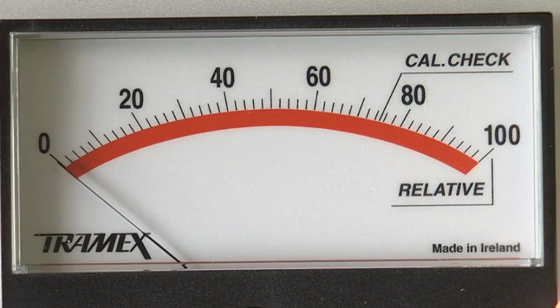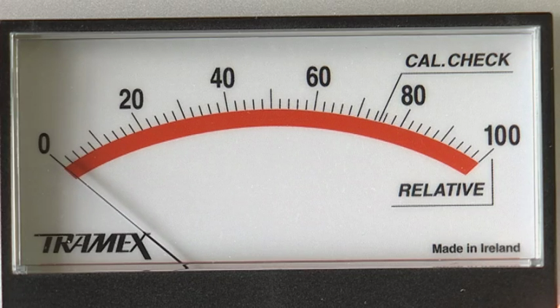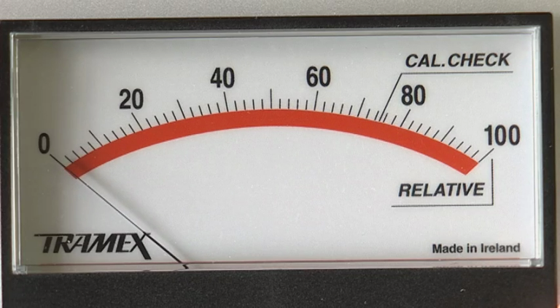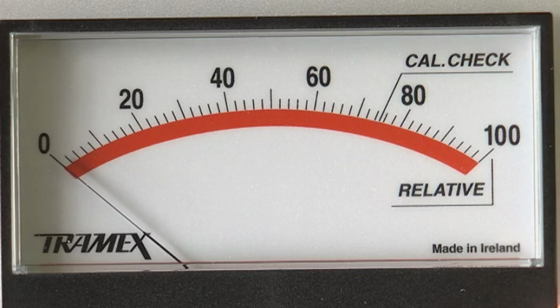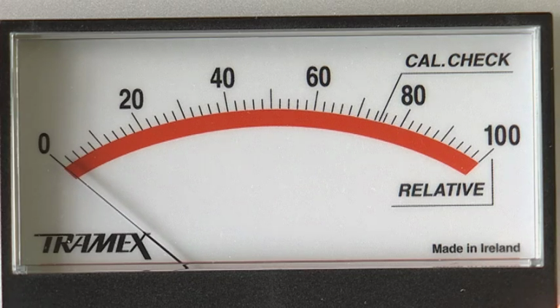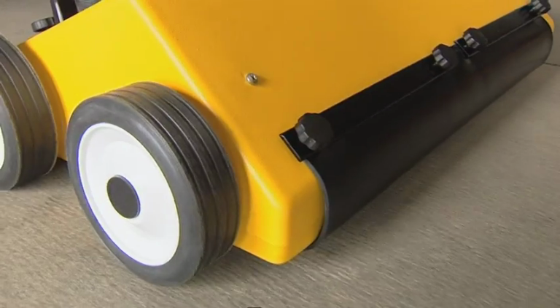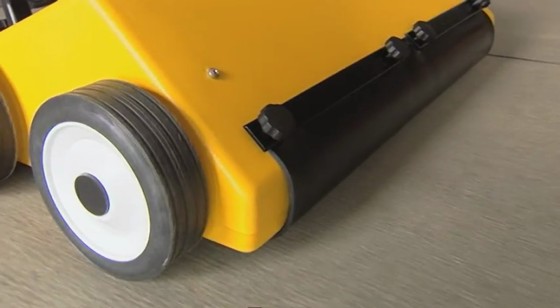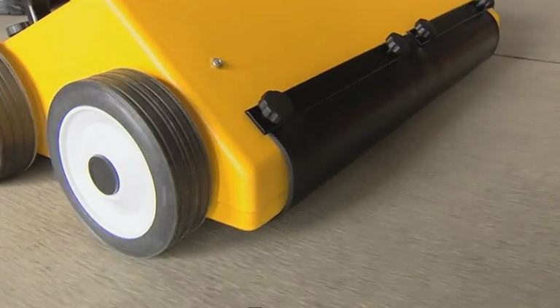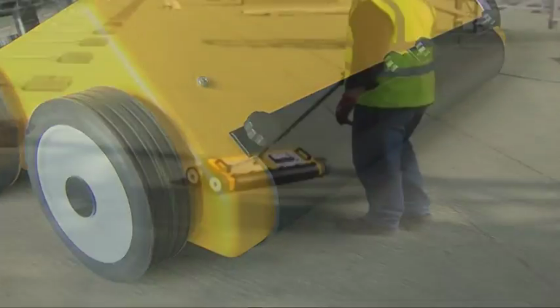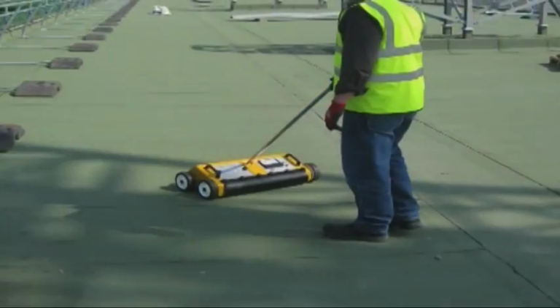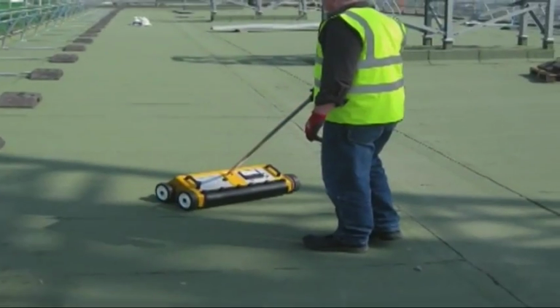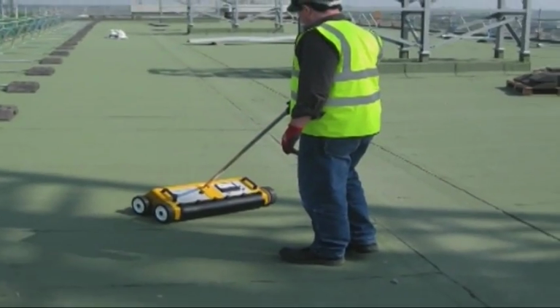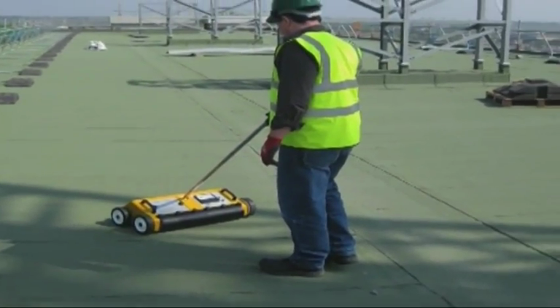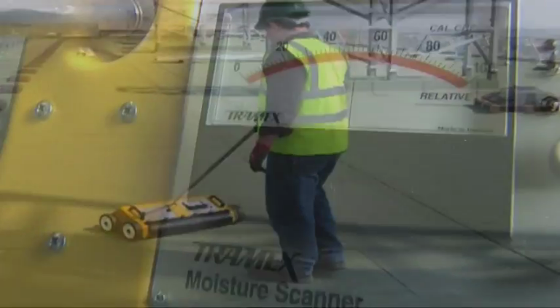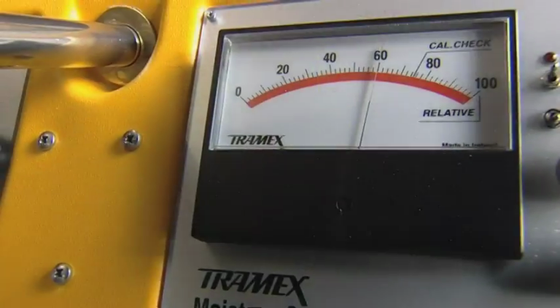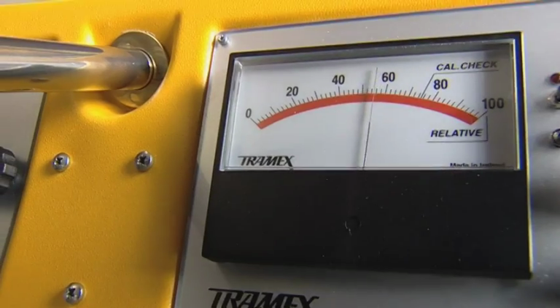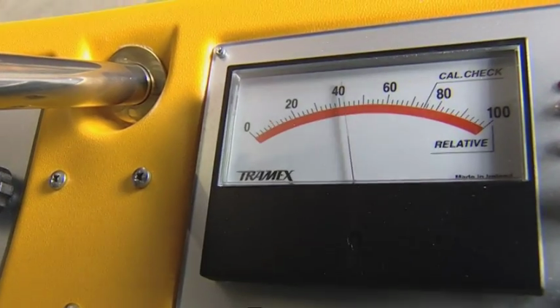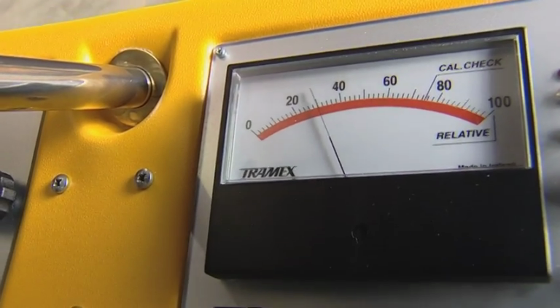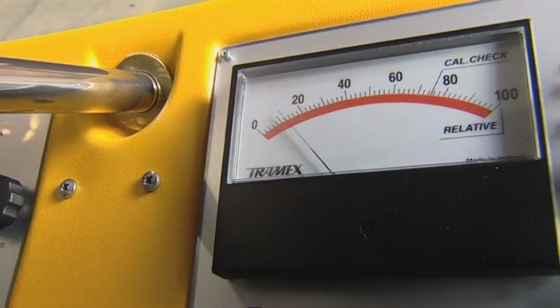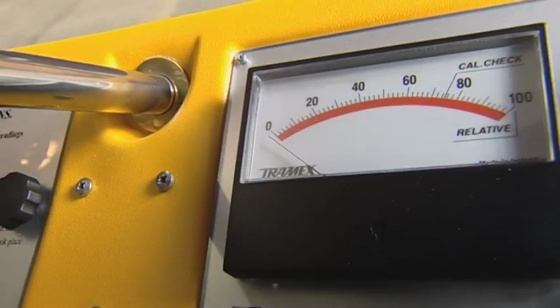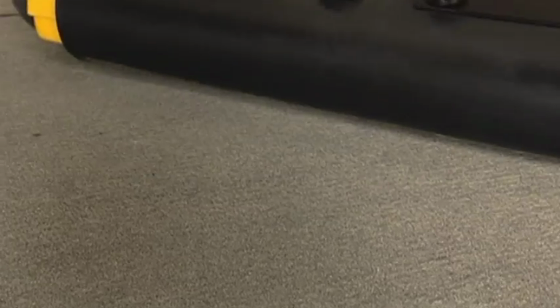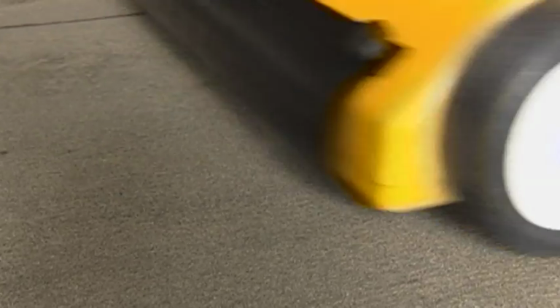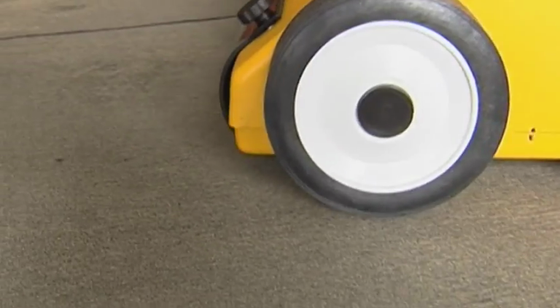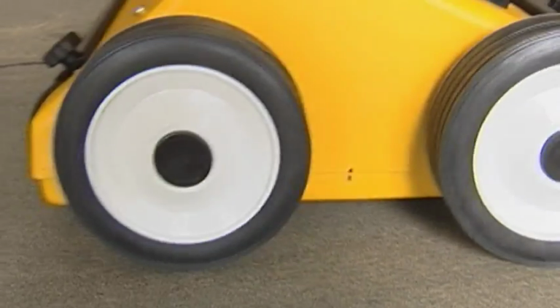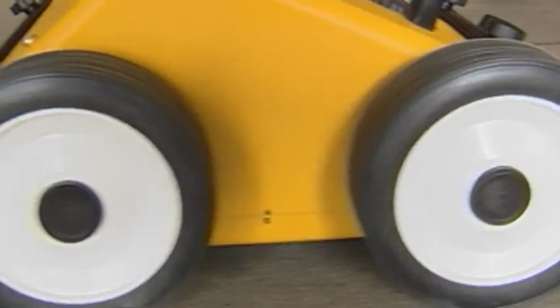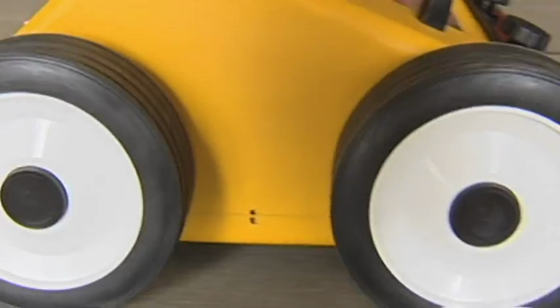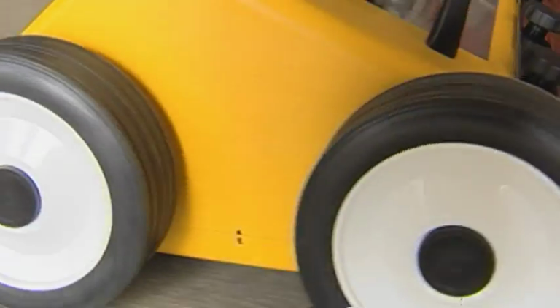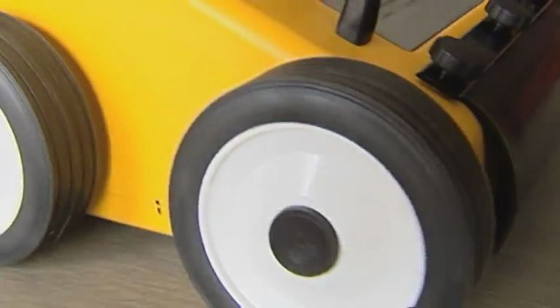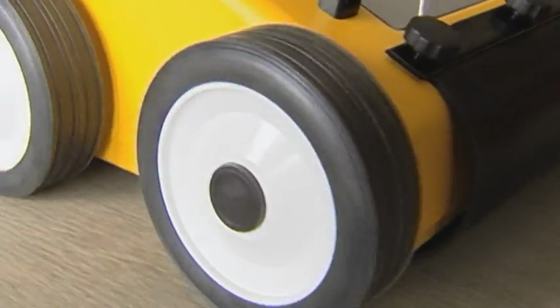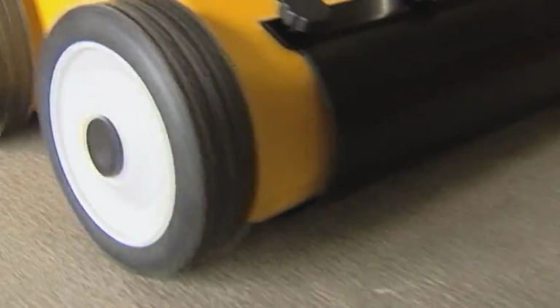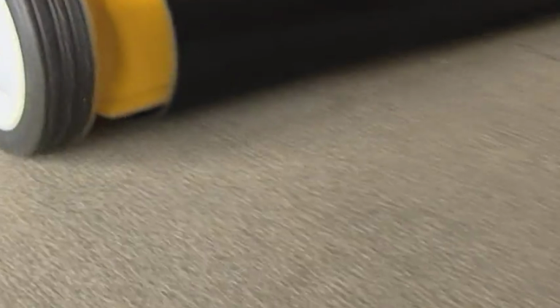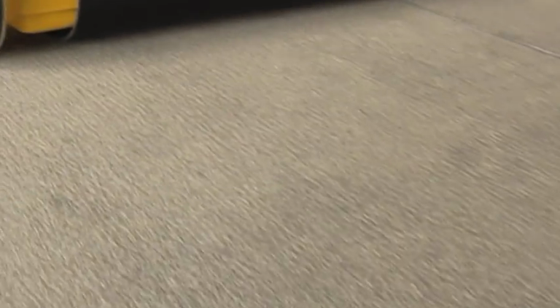It is now possible to survey a large area in a short time frame, with the highest reading indicating the source of moisture. Usually the greatest moisture concentration is in the proximity of the area where the moisture is getting into the system.